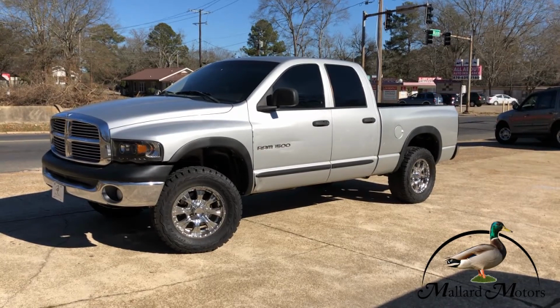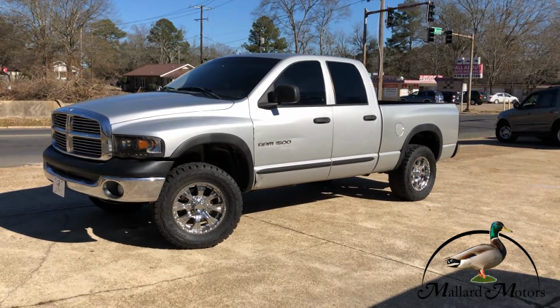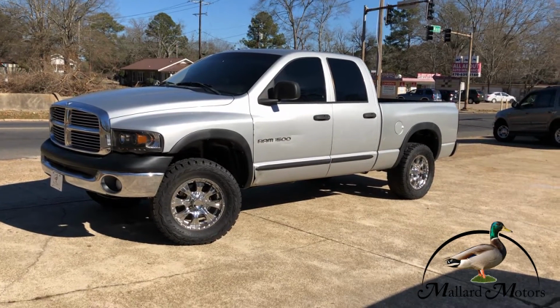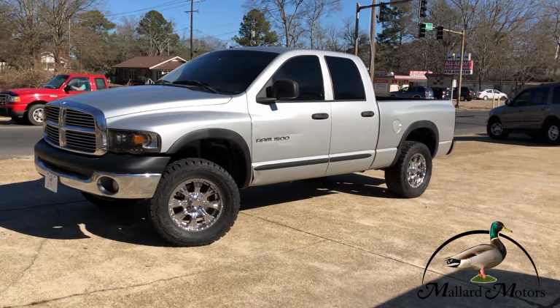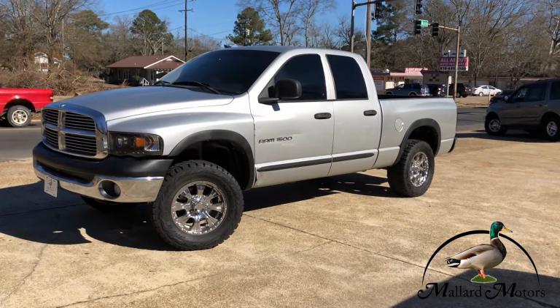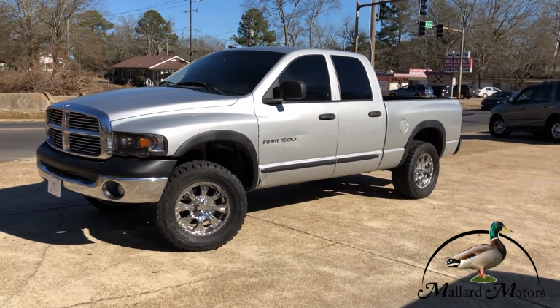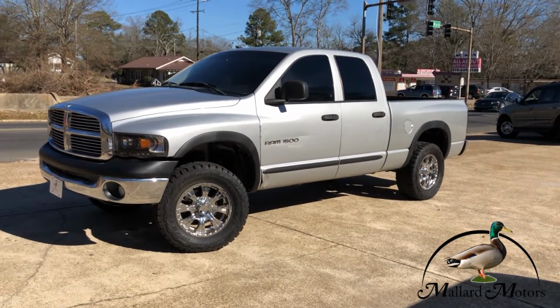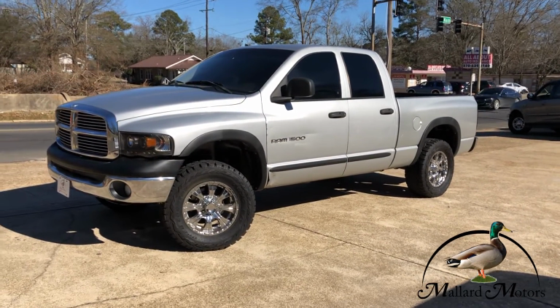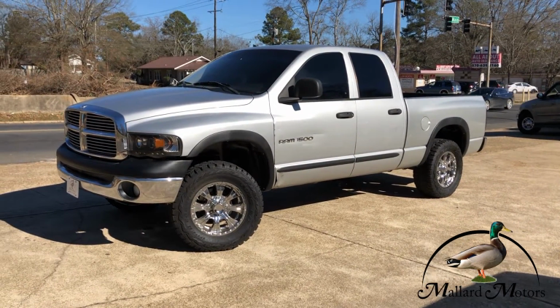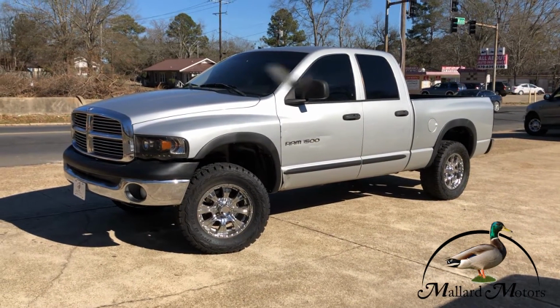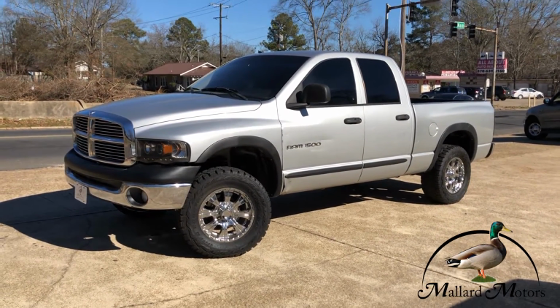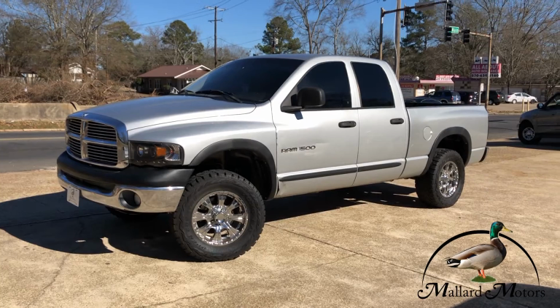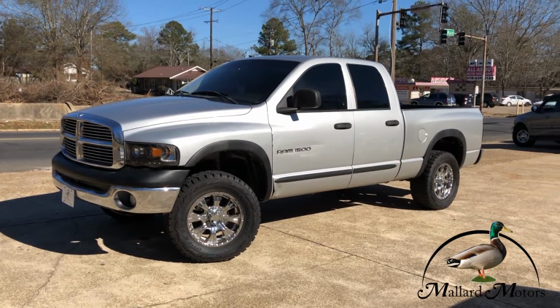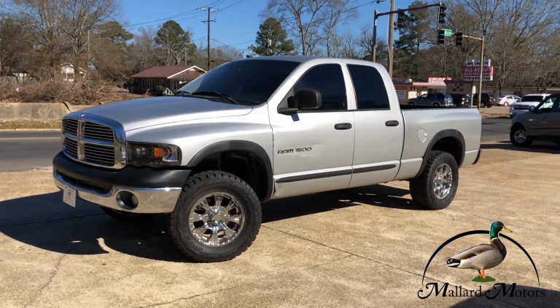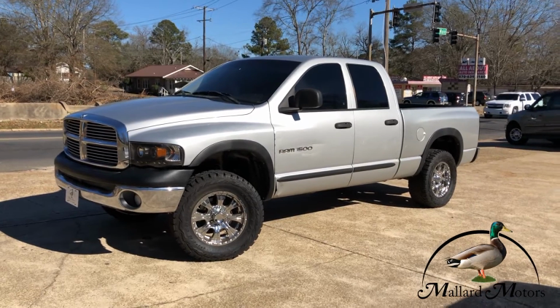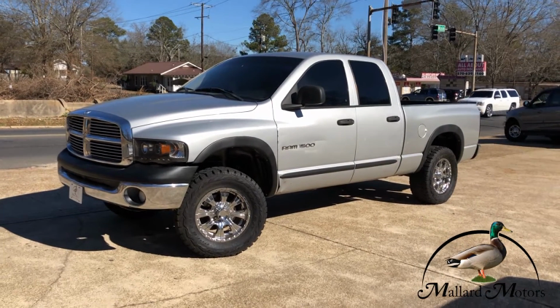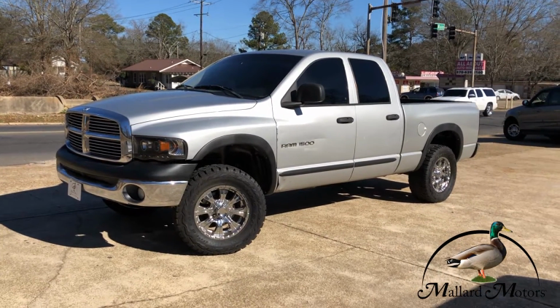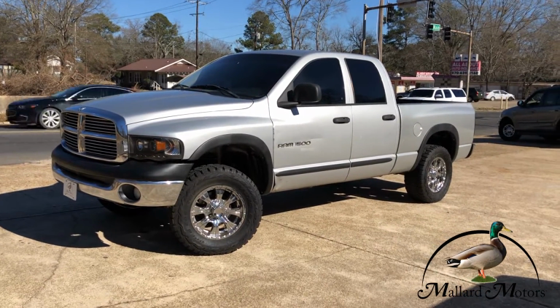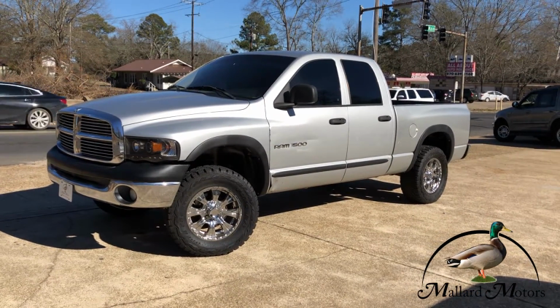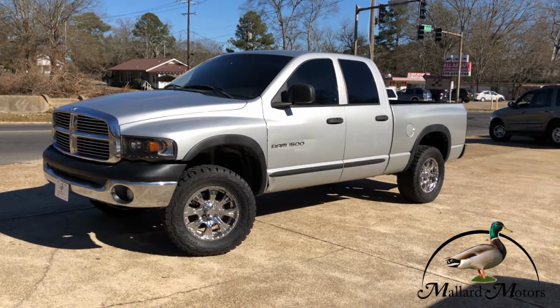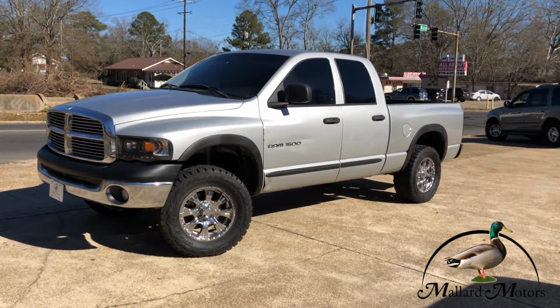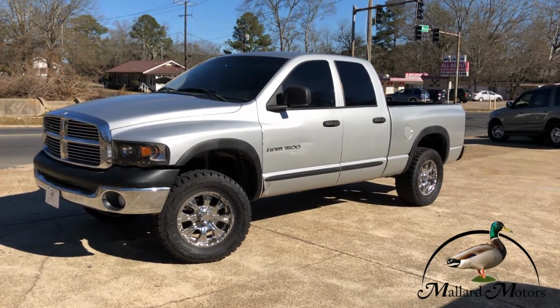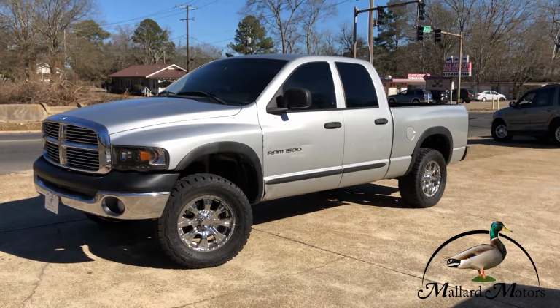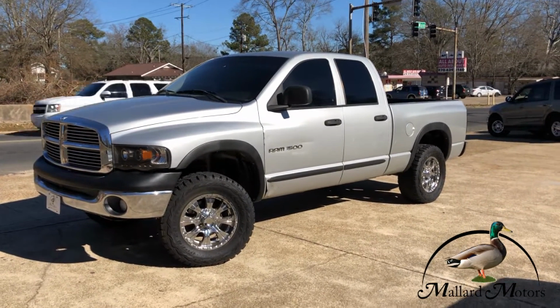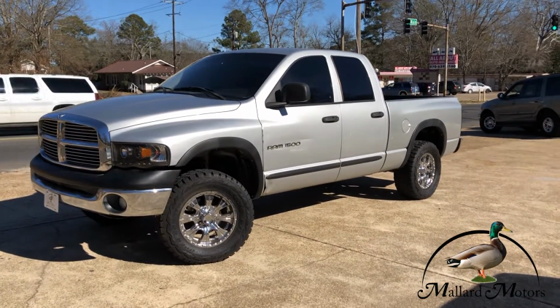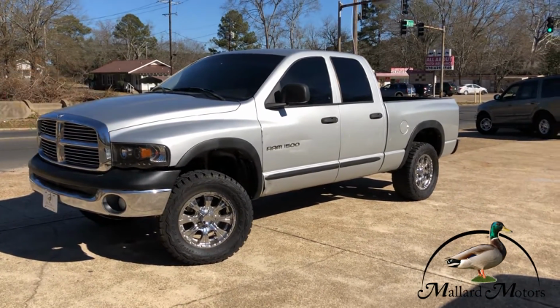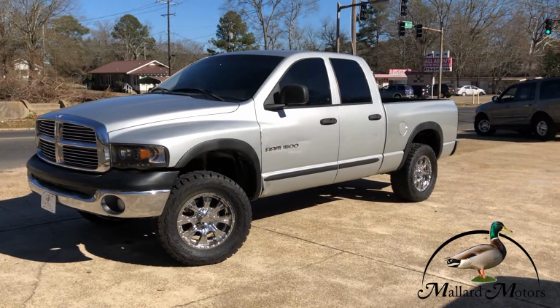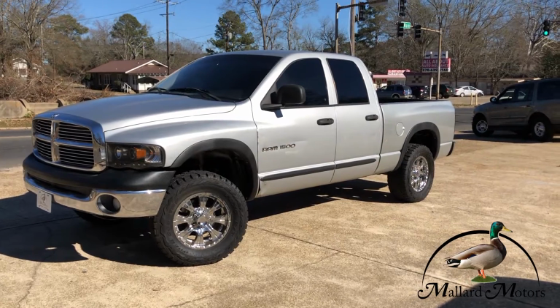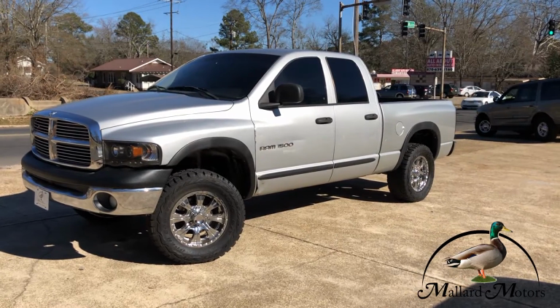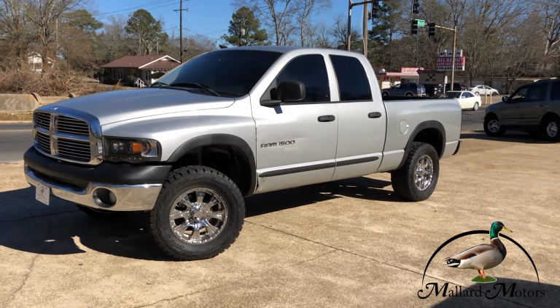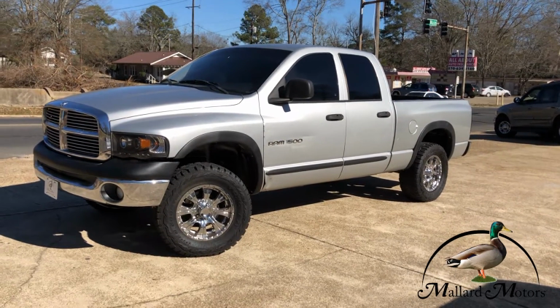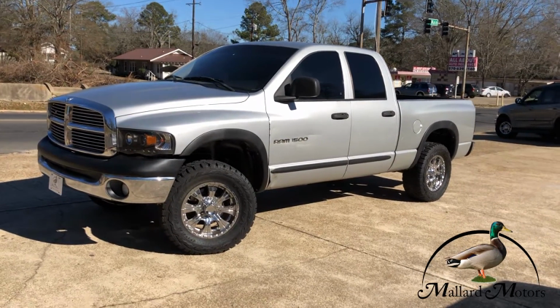Hey guys, Clay at Mallard Motors. I'm going to show you some details on this truck real quick. Don't forget about the $100 credit challenge — that's where we'll give you $100 in cash if we can't get your credit approved for a vehicle loan.